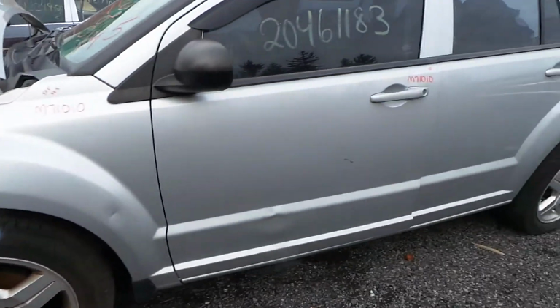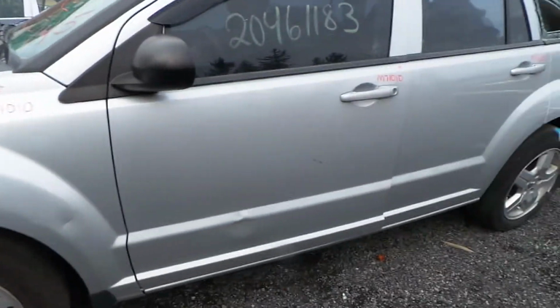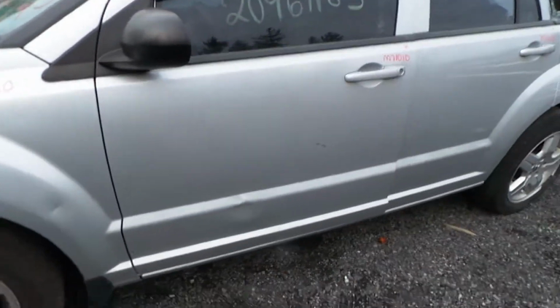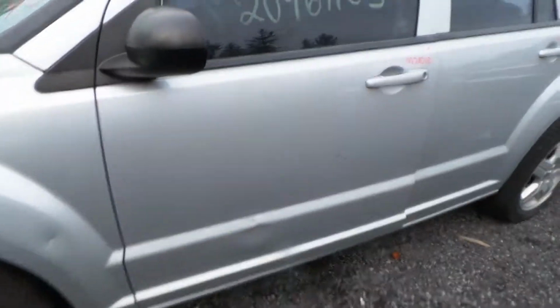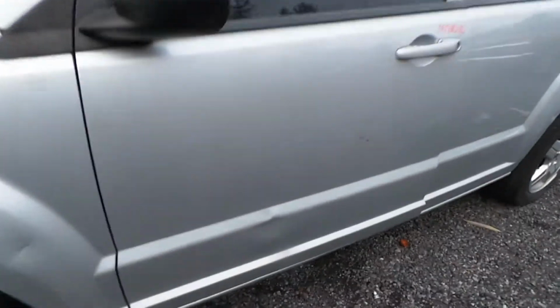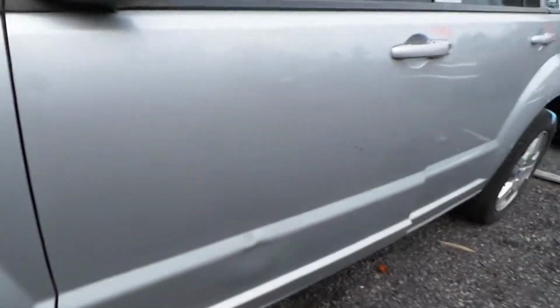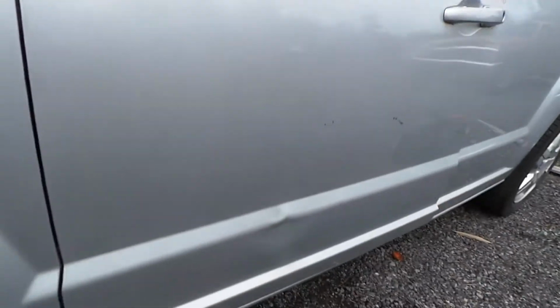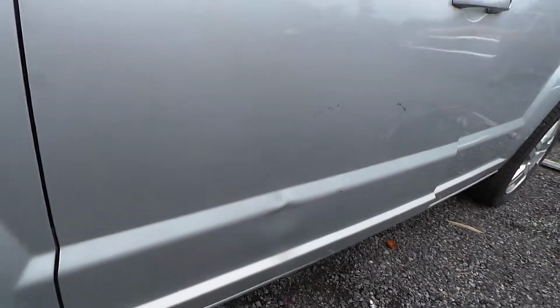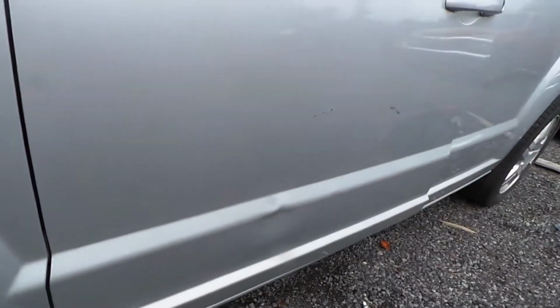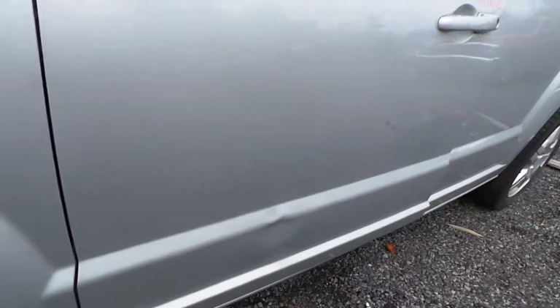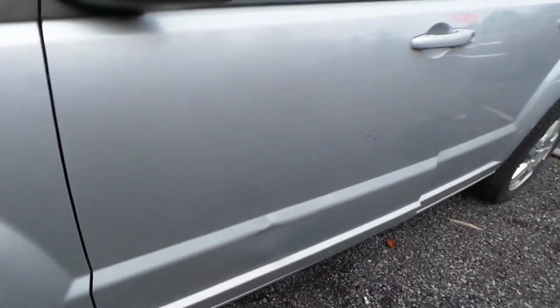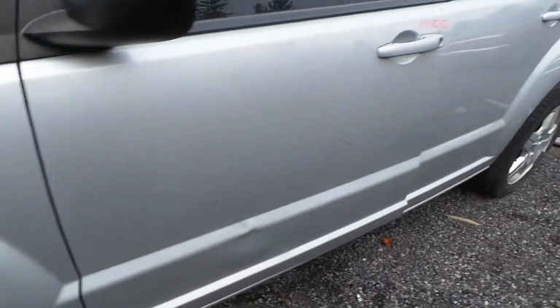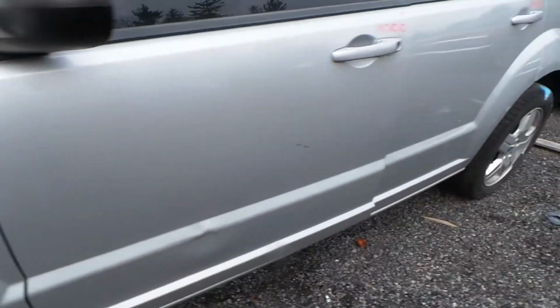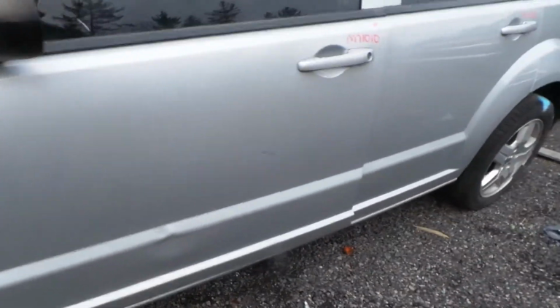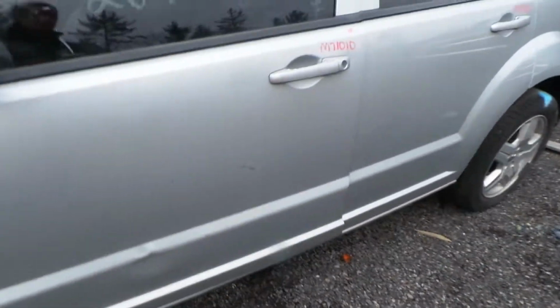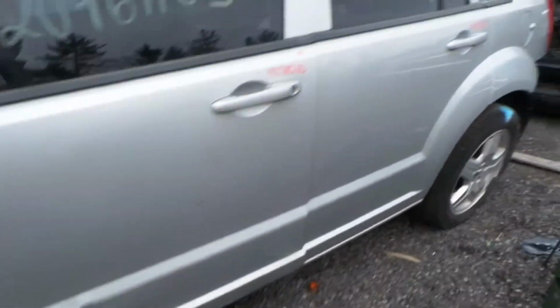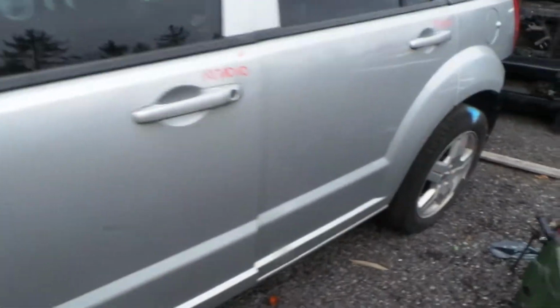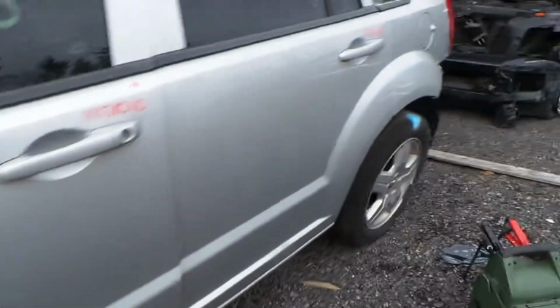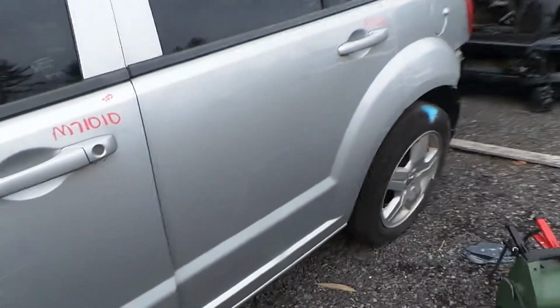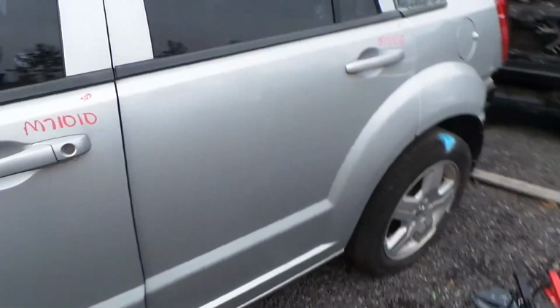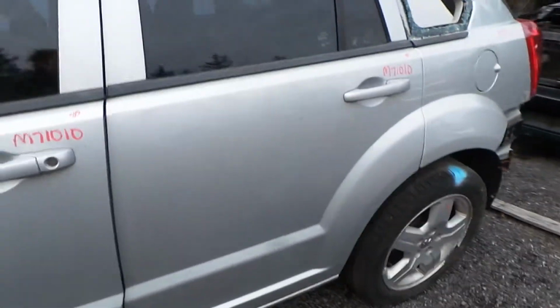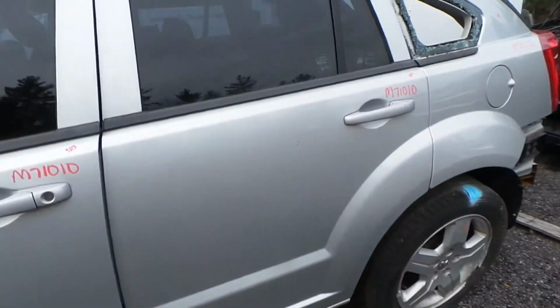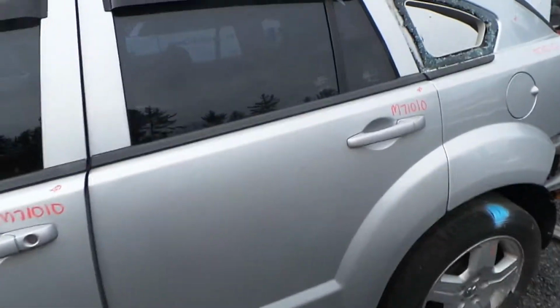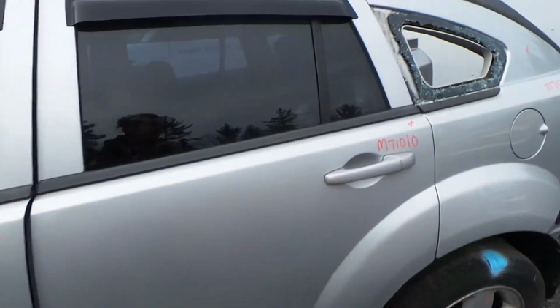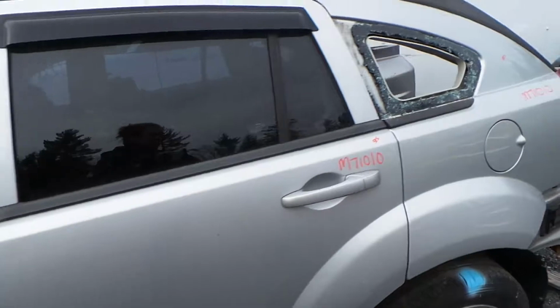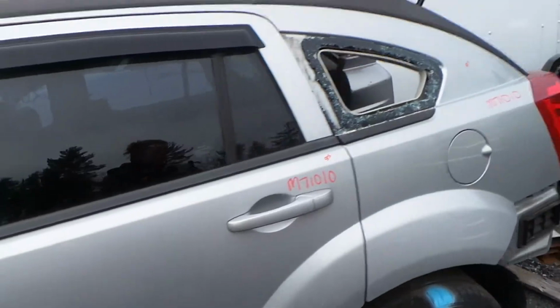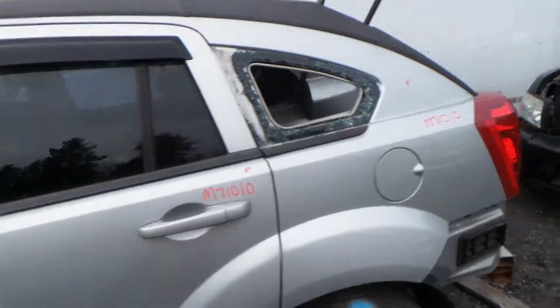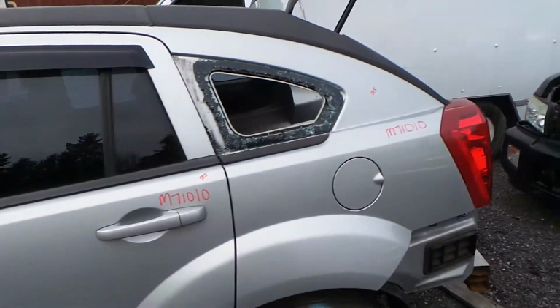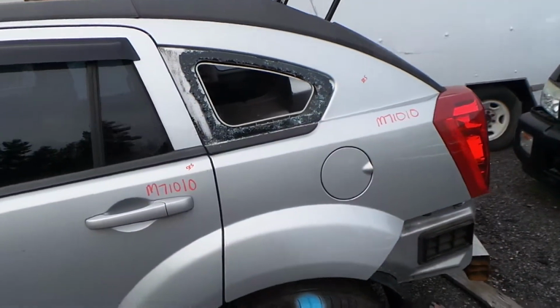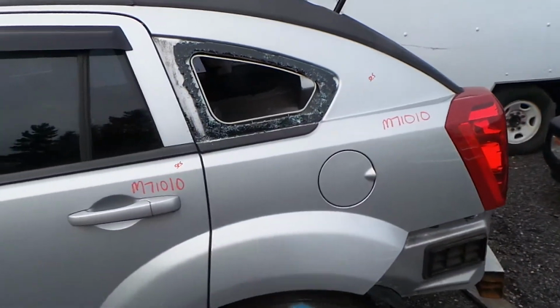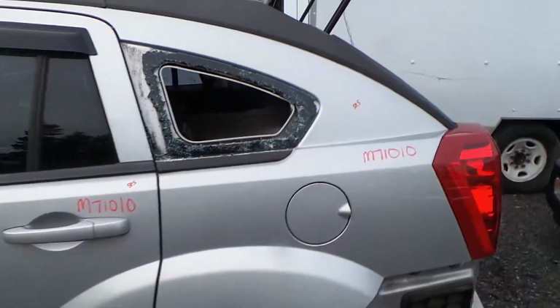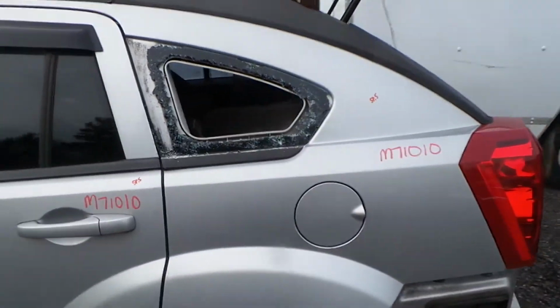The front door does have some damage, but it's still in good shape for the year. The rear door is insurance quality, and the quarter panel is as well.